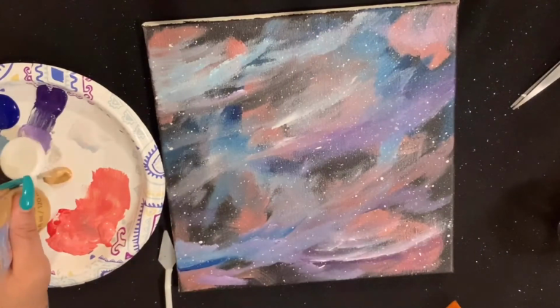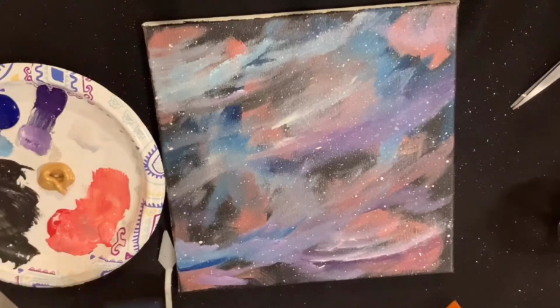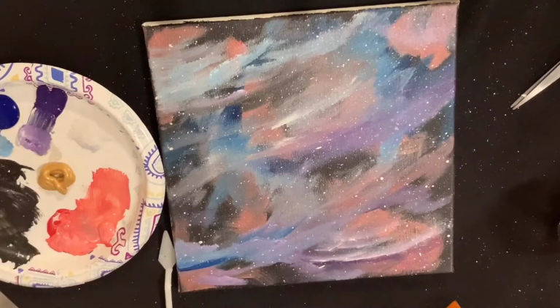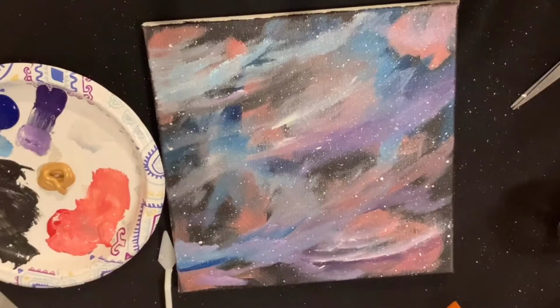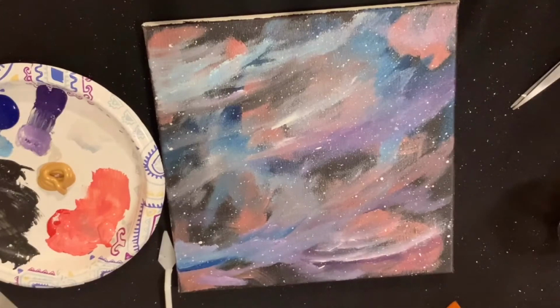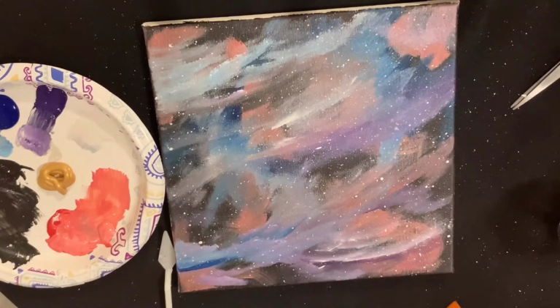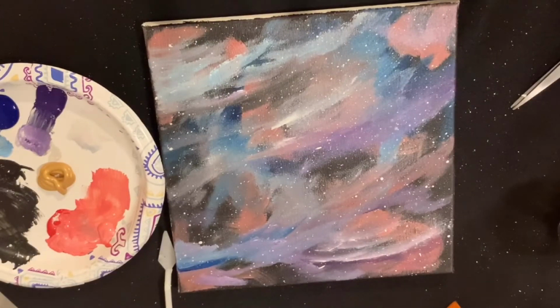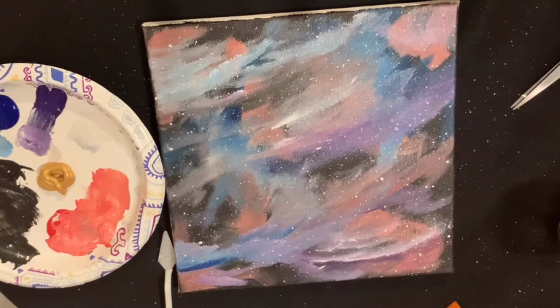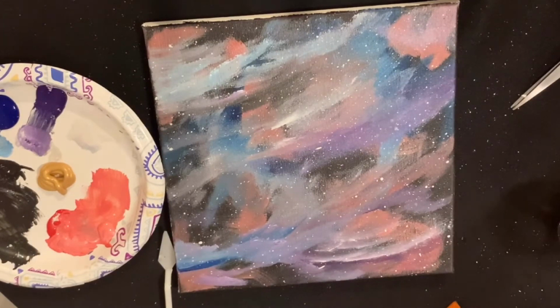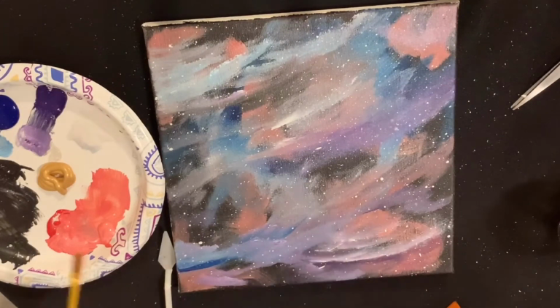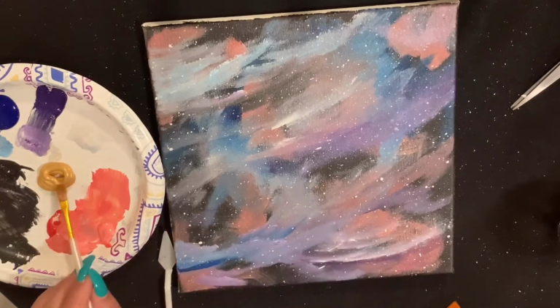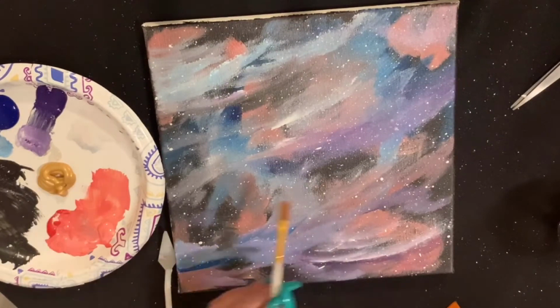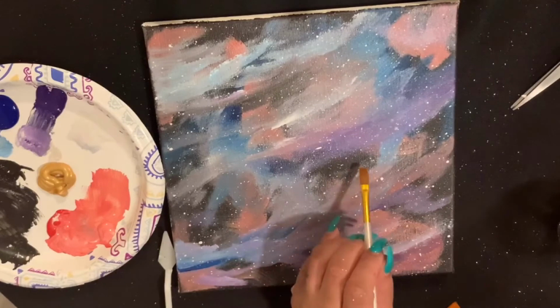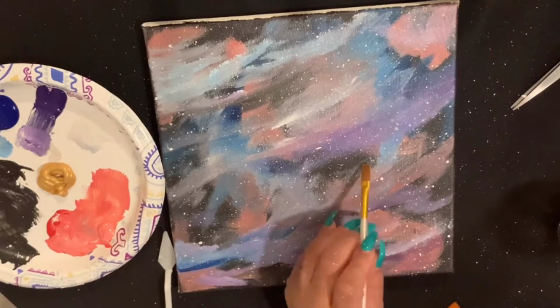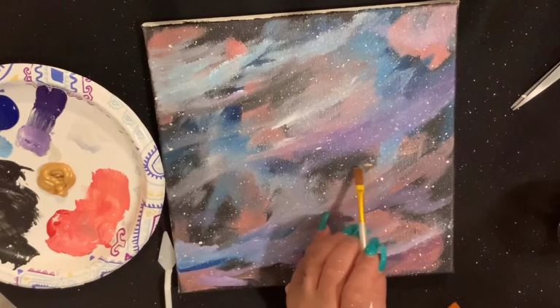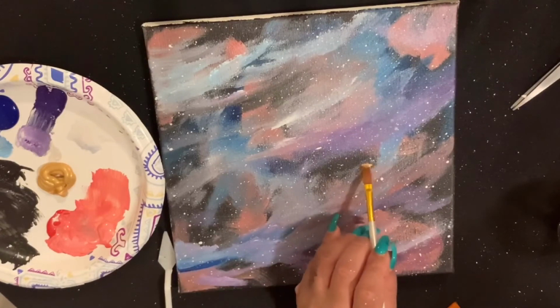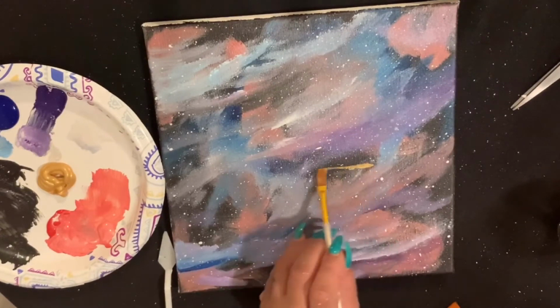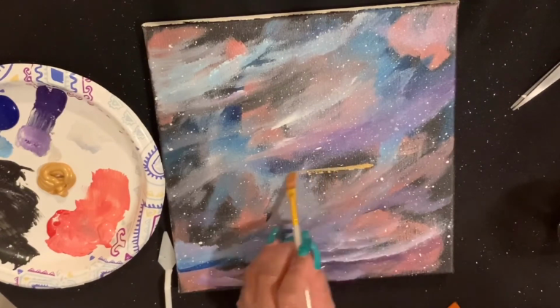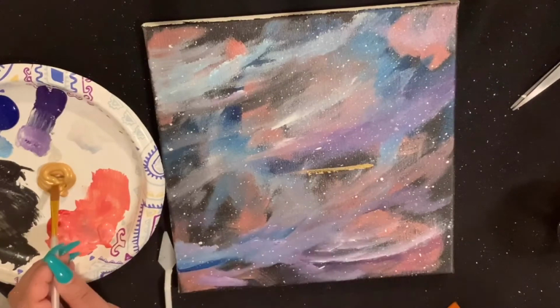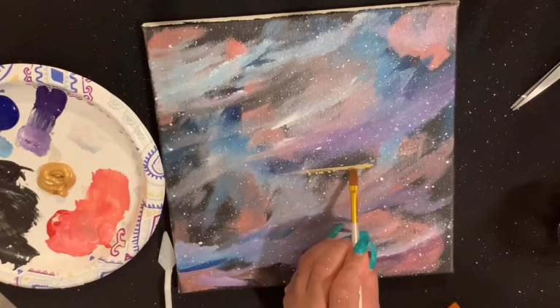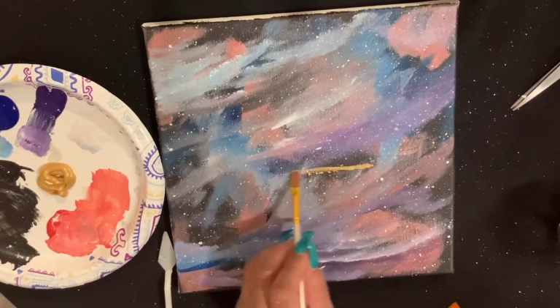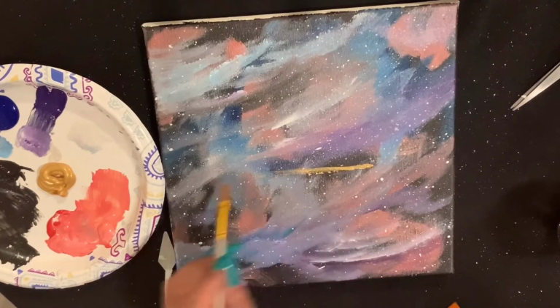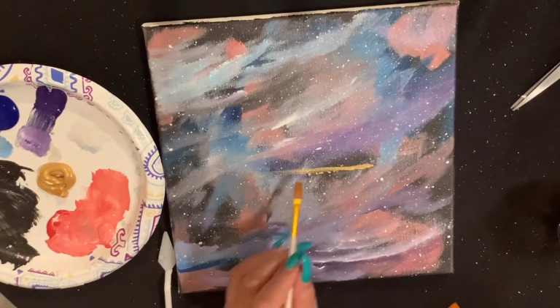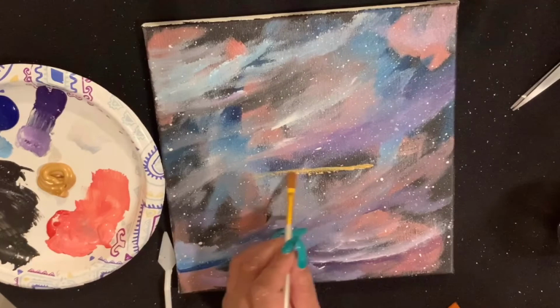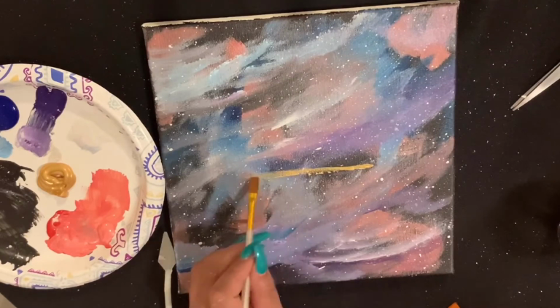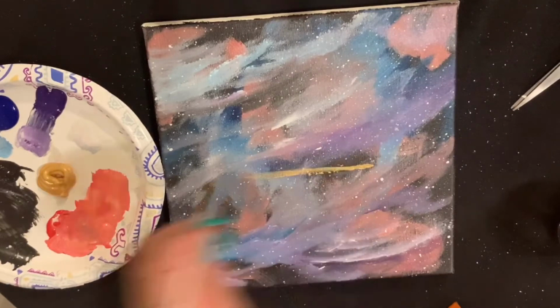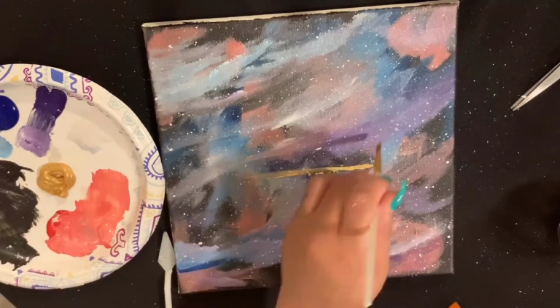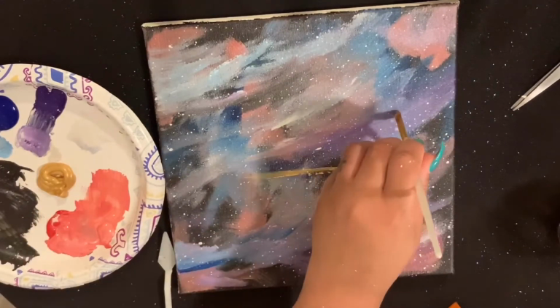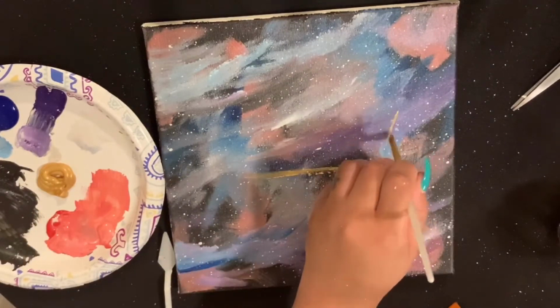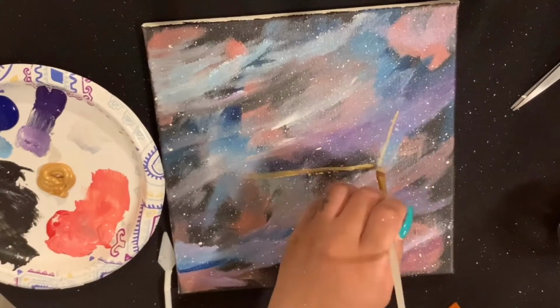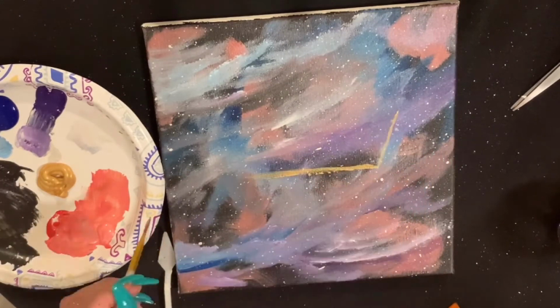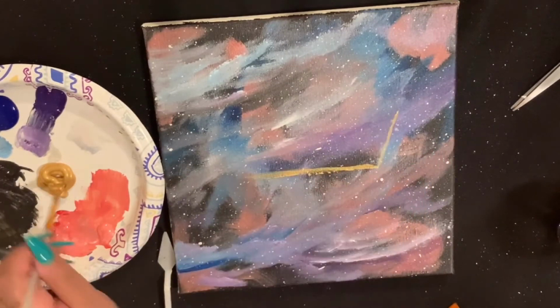Drop down in the comments below and let me know what you think so far. I know it's touch and go in the beginning — even when I showed my sister she was like 'what are you doing, this is not it.' I promise you it's gonna come together.